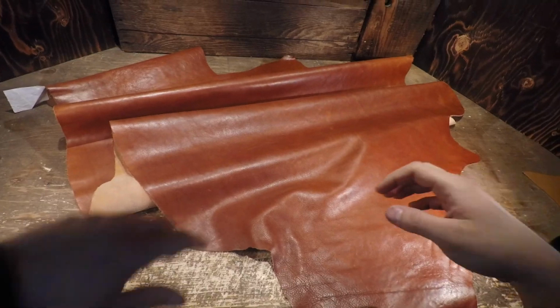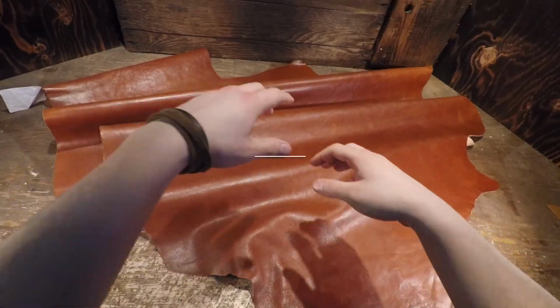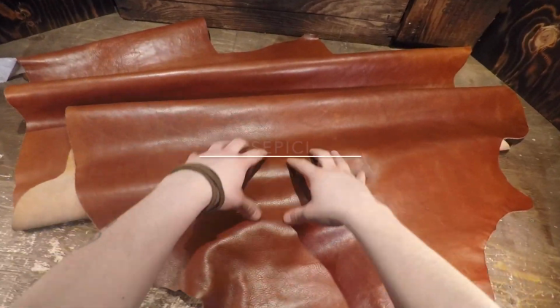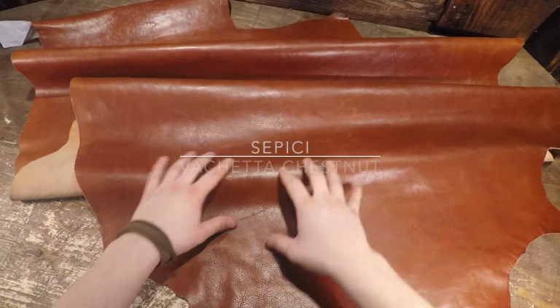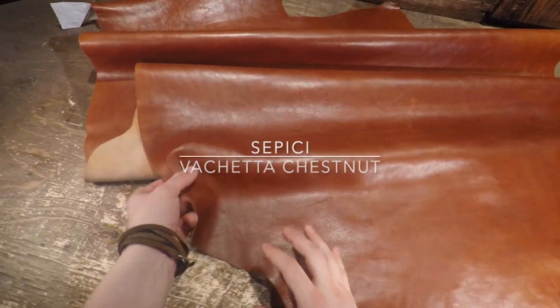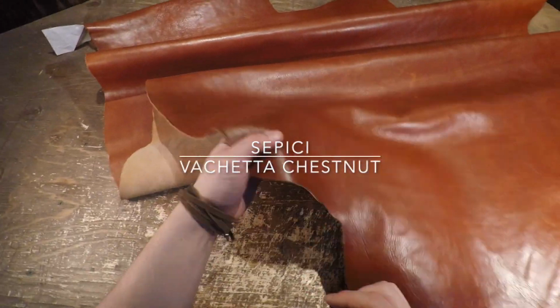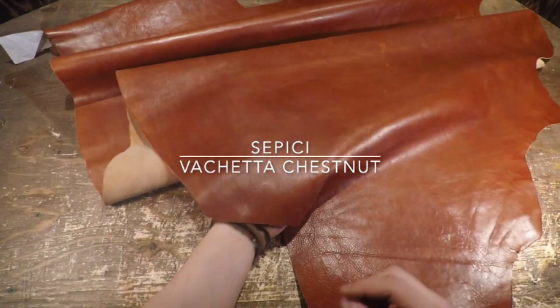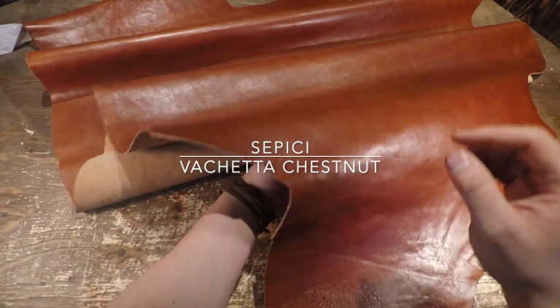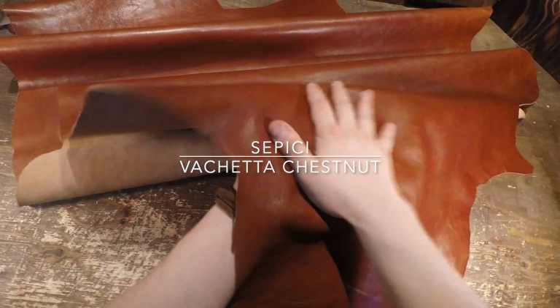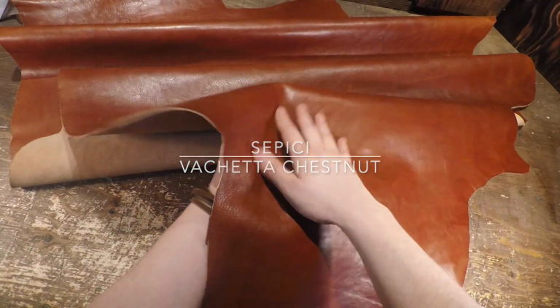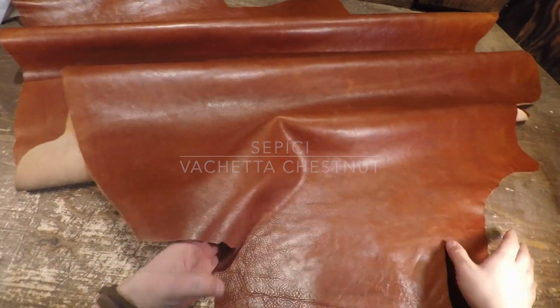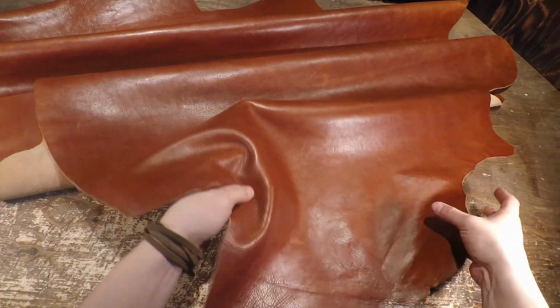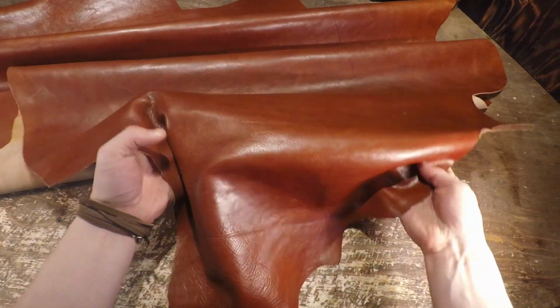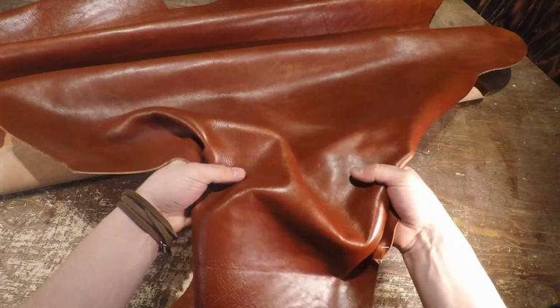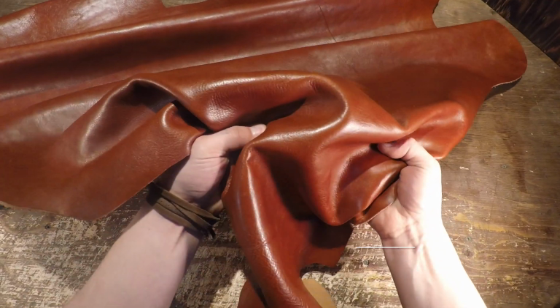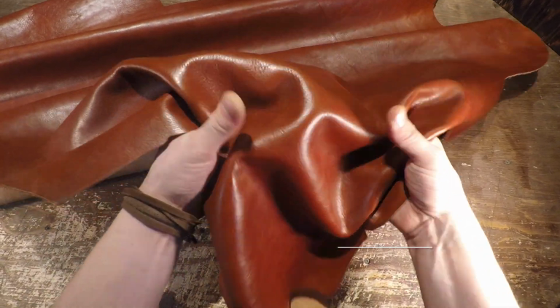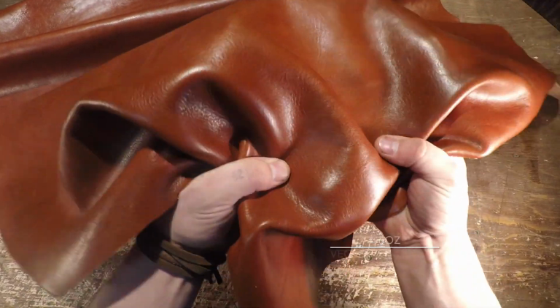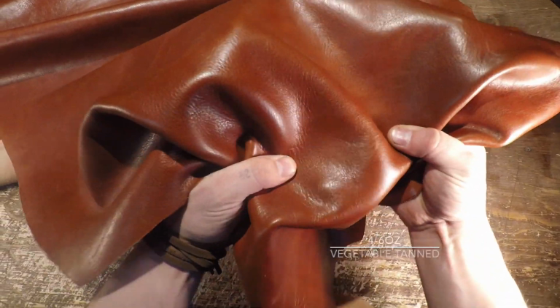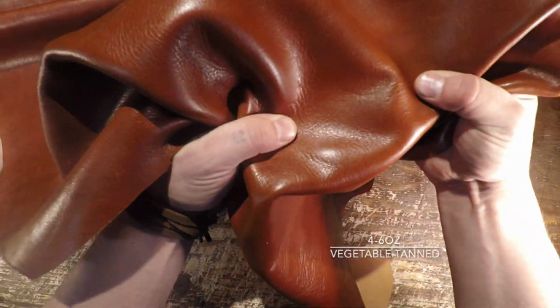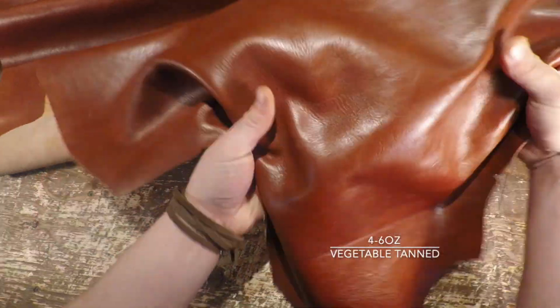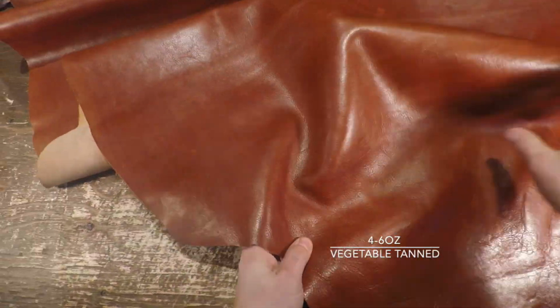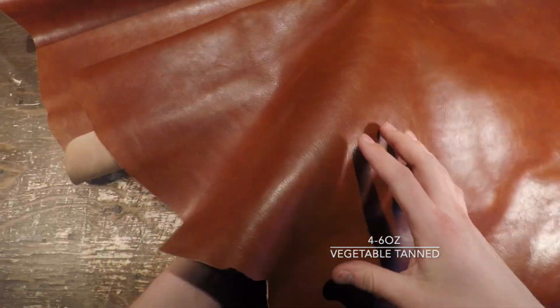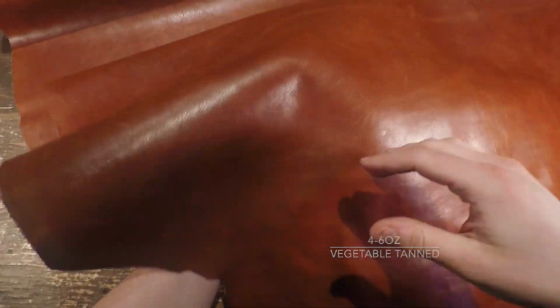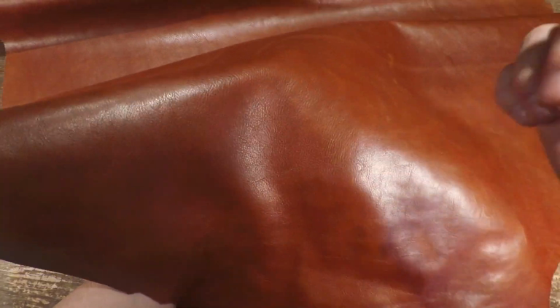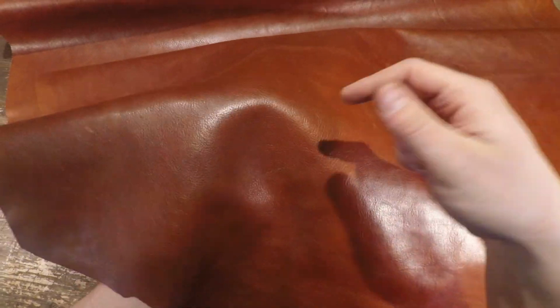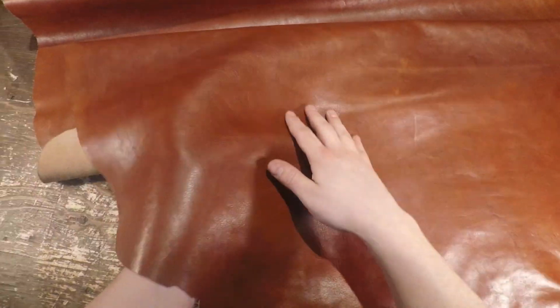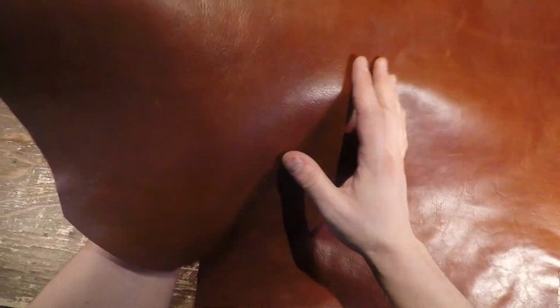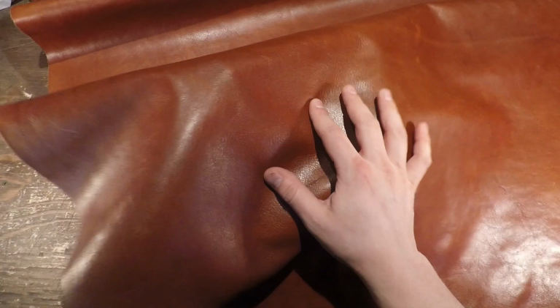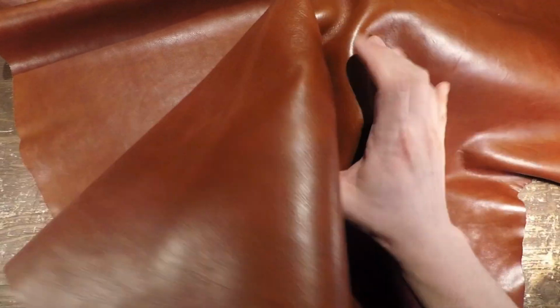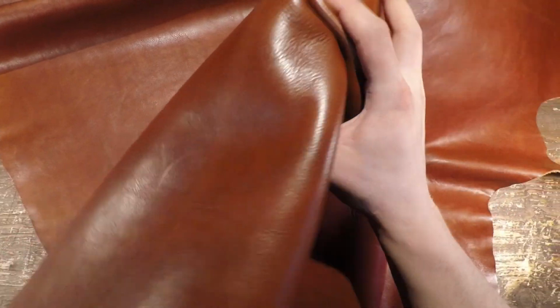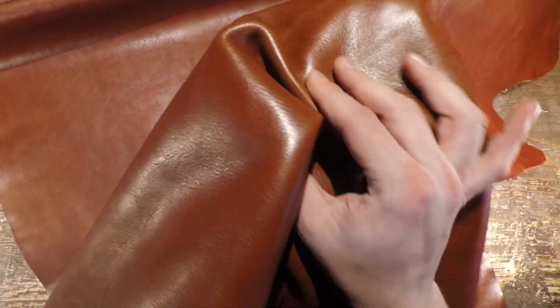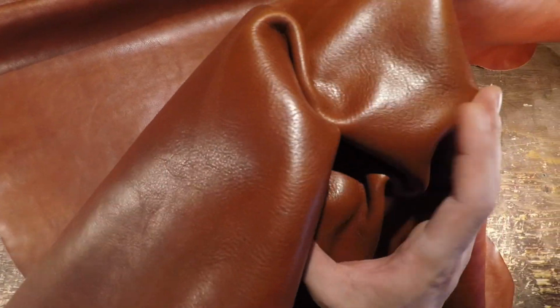Hey everyone, so right here is the Sapisi Vachetta Chestnut. This is a four to six ounce vegetable tanned hide. It has been milled, which means it has been rolled or tumbled to give it a softer grain.